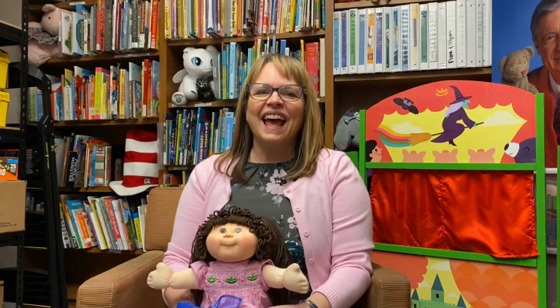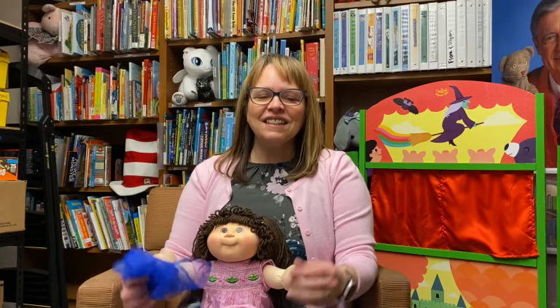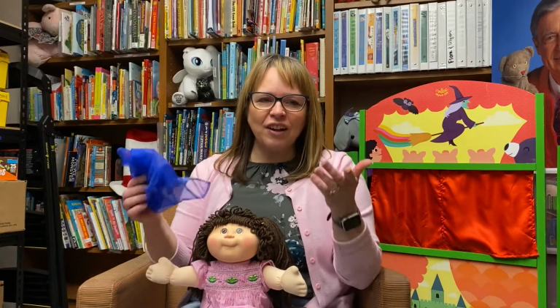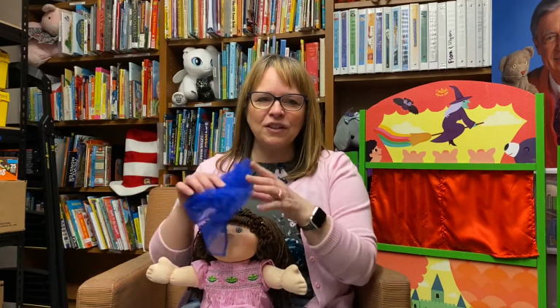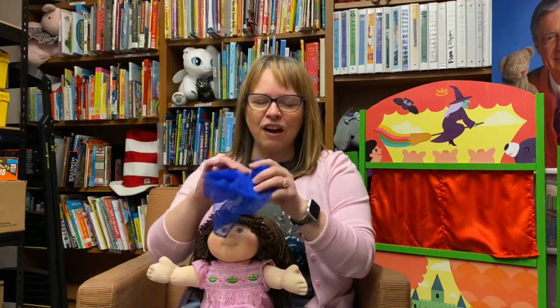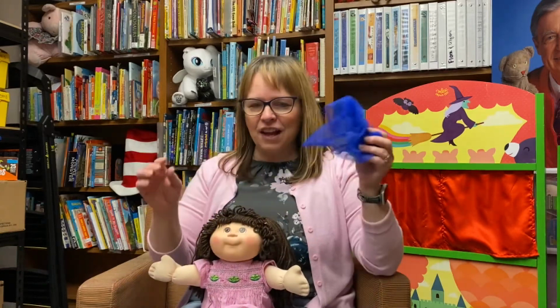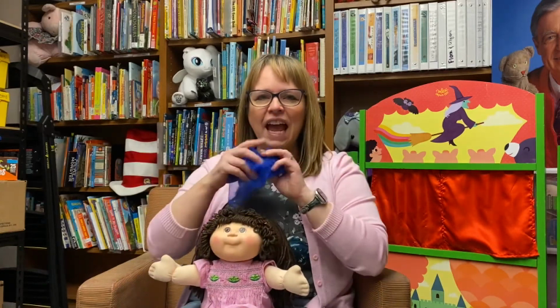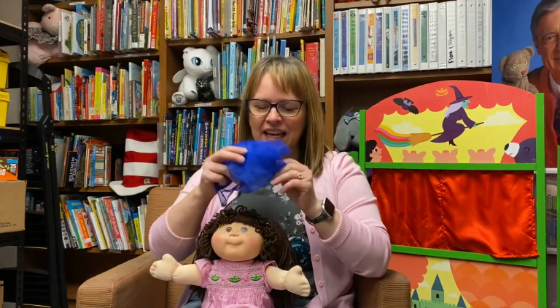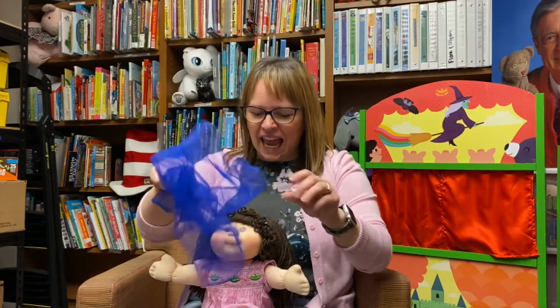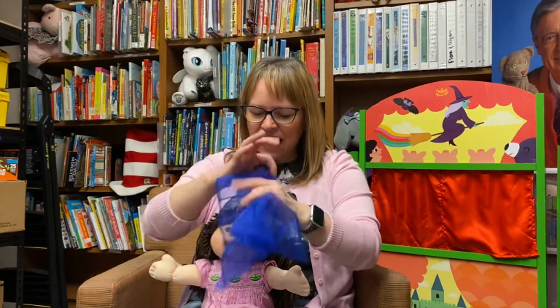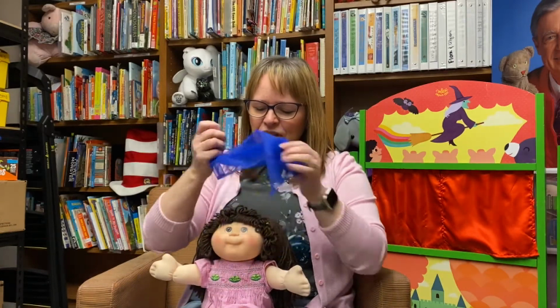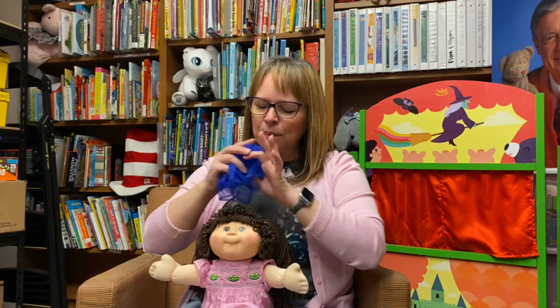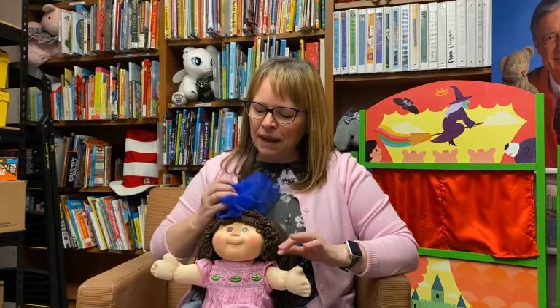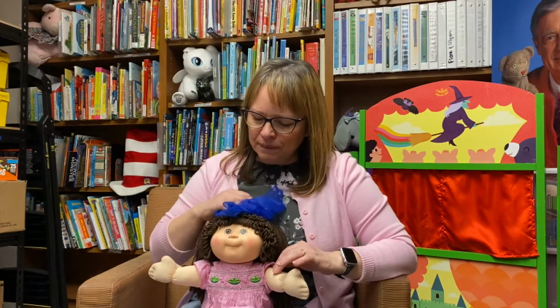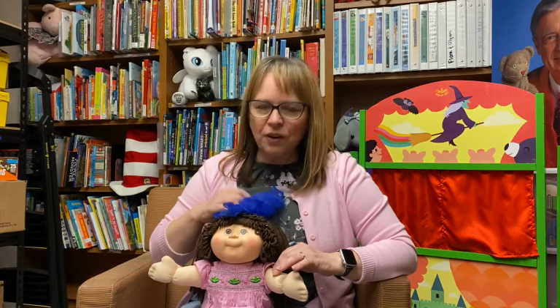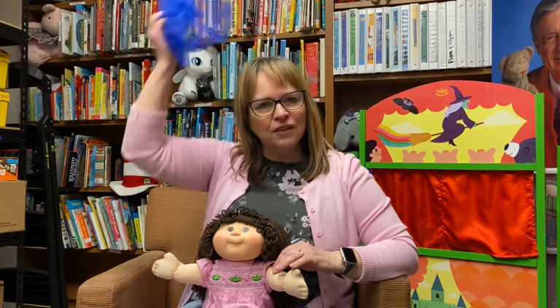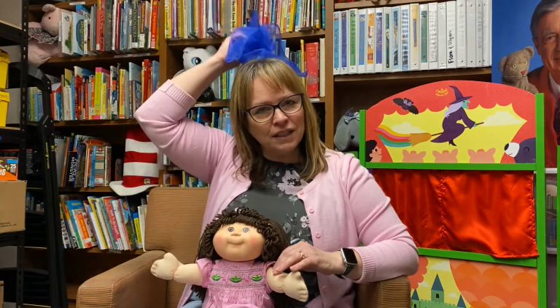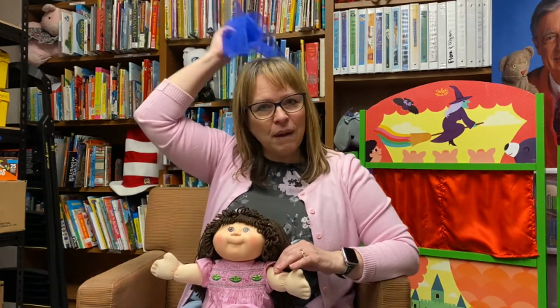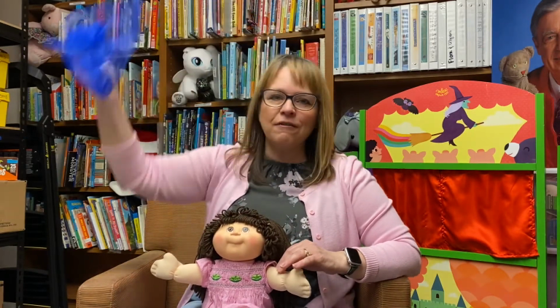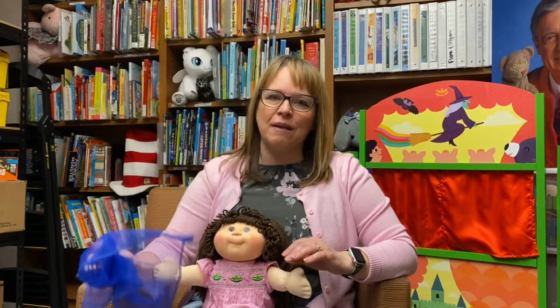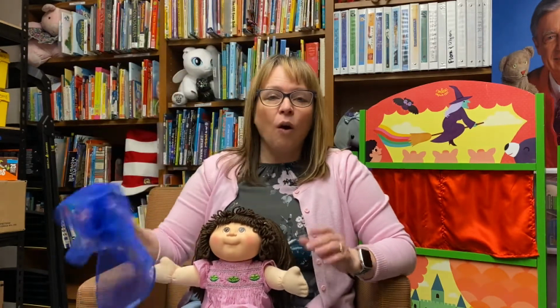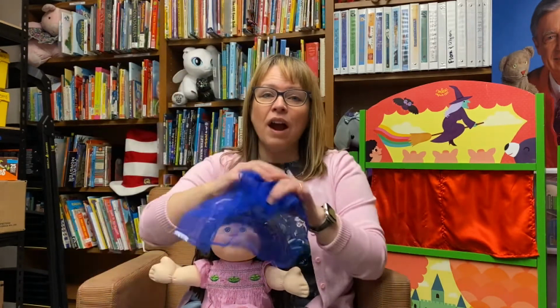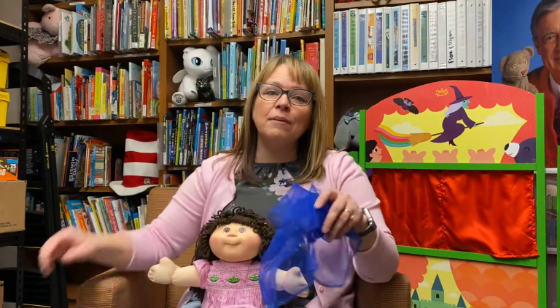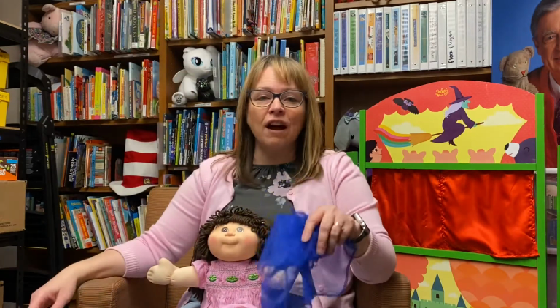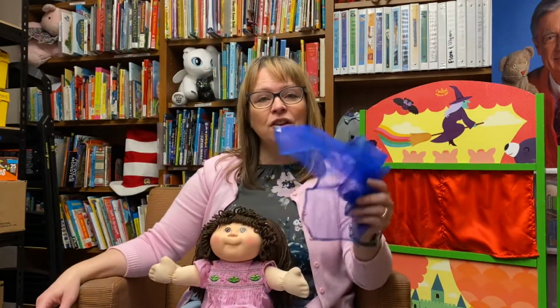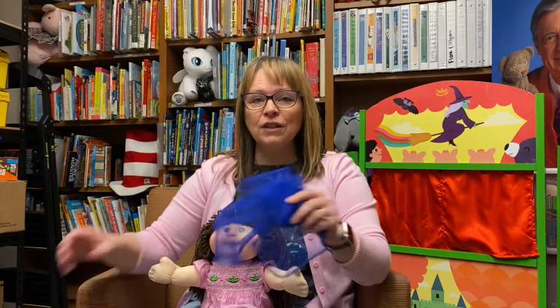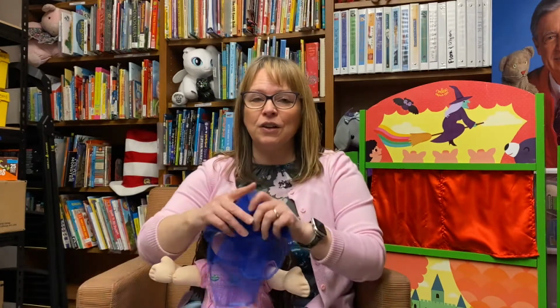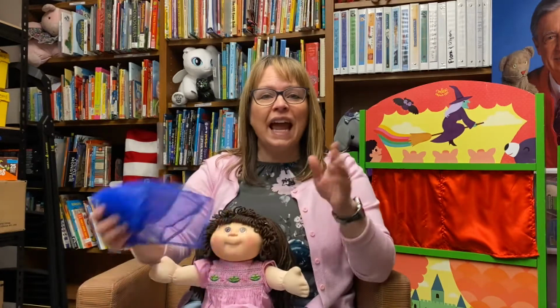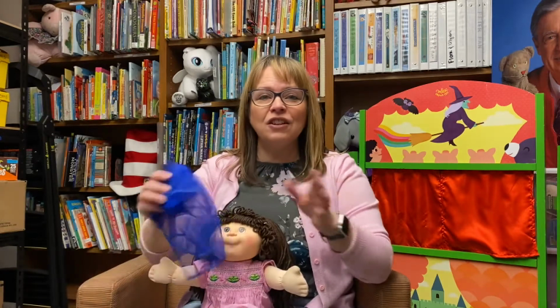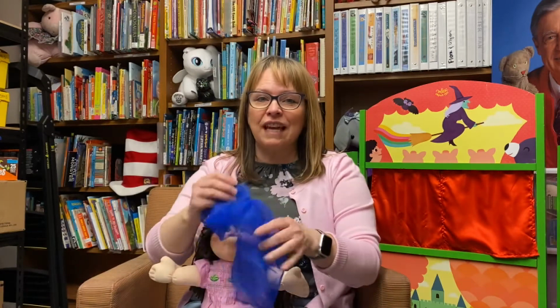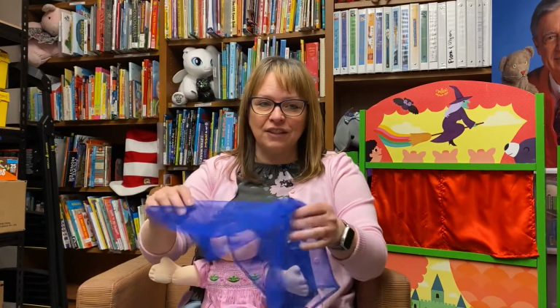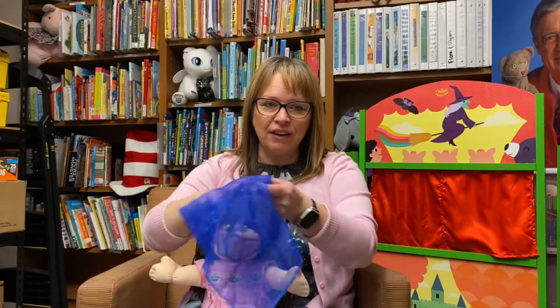This is called Put Your Scarf on Your Head. You could do it on your baby, or you could do it on yourself and model it for them. Or give them the scarf and you get one too, and you could do it together. So here we go.